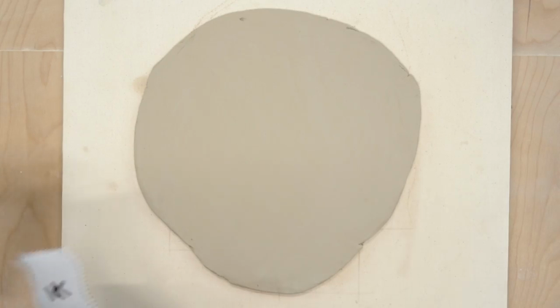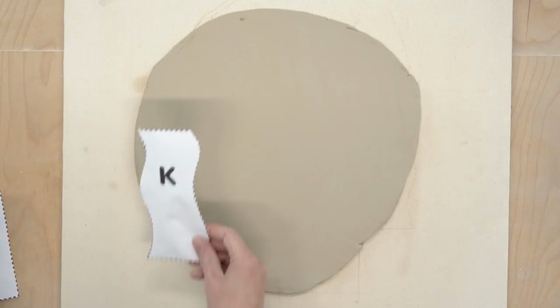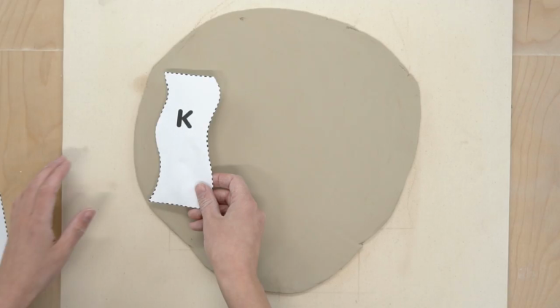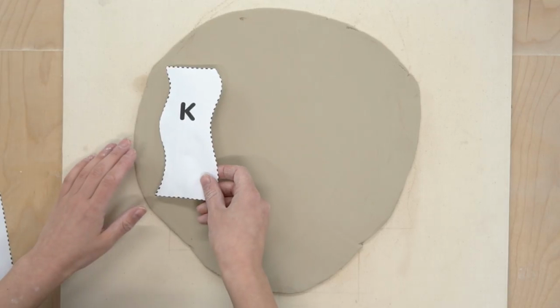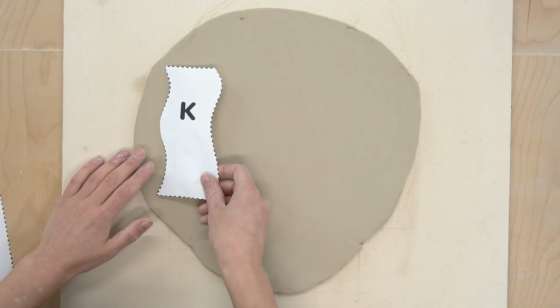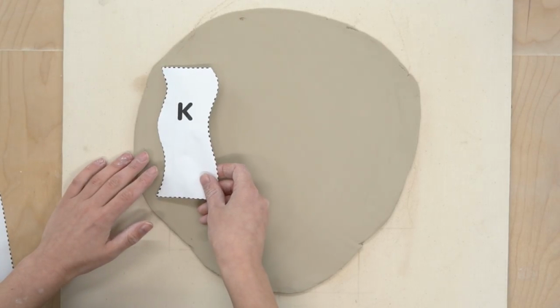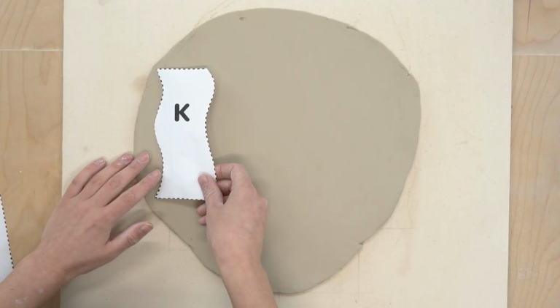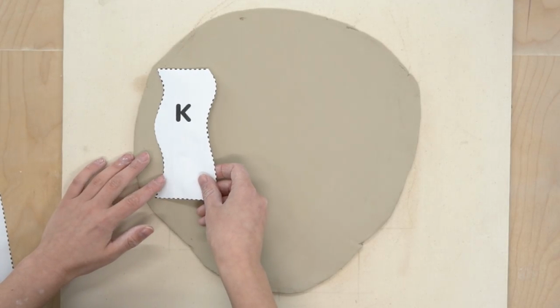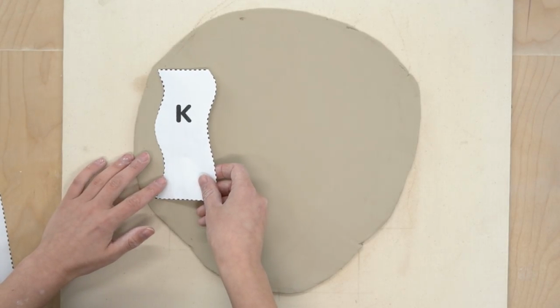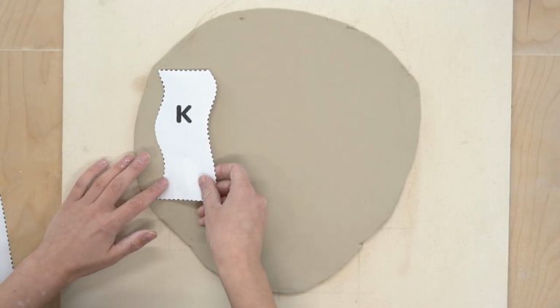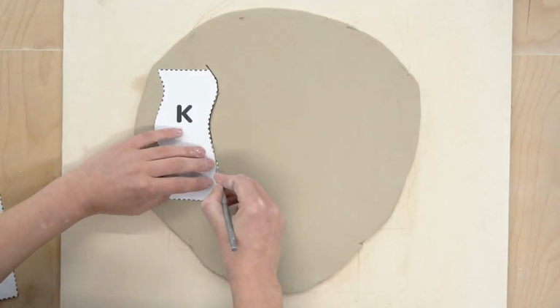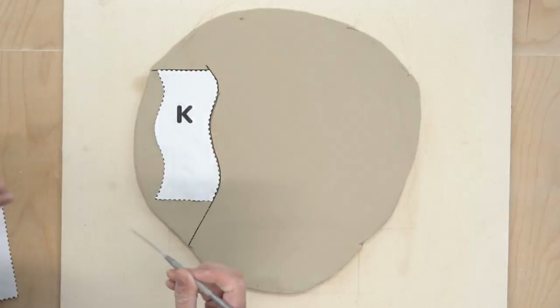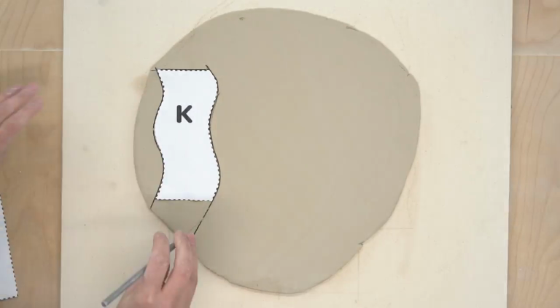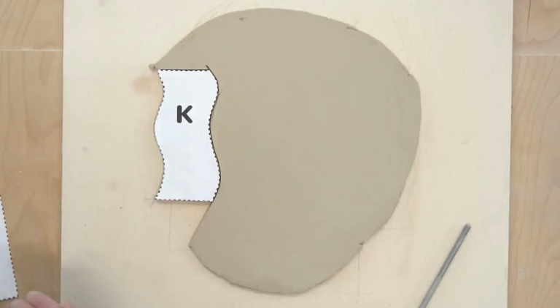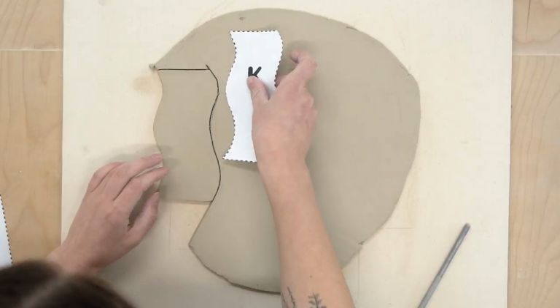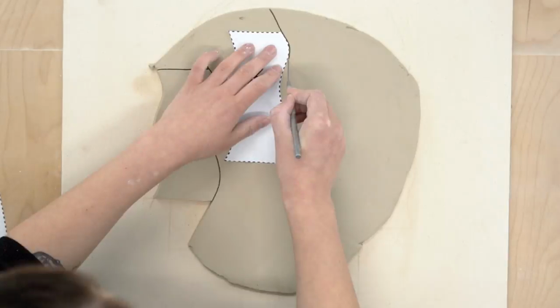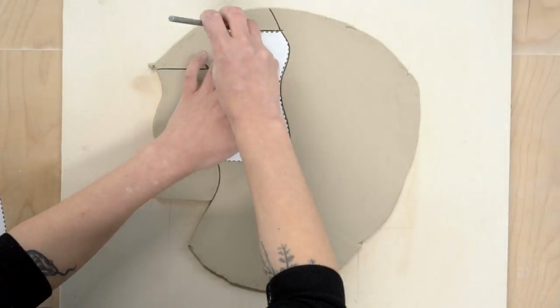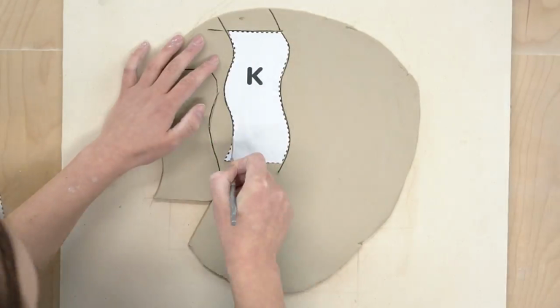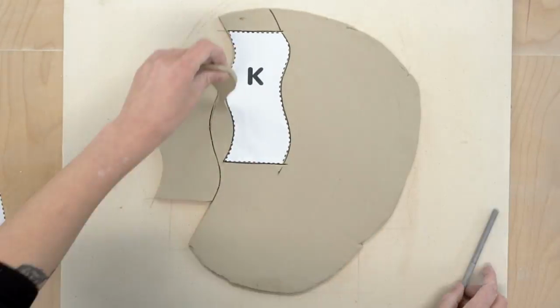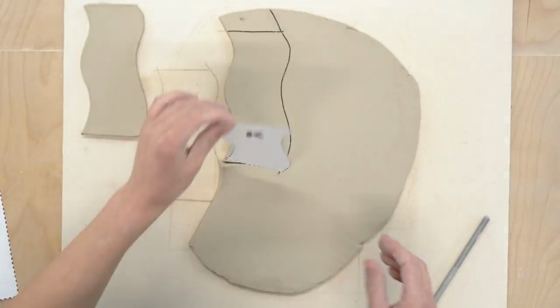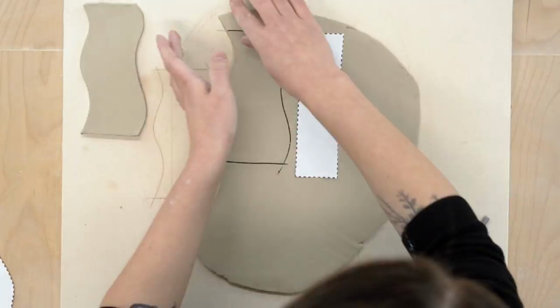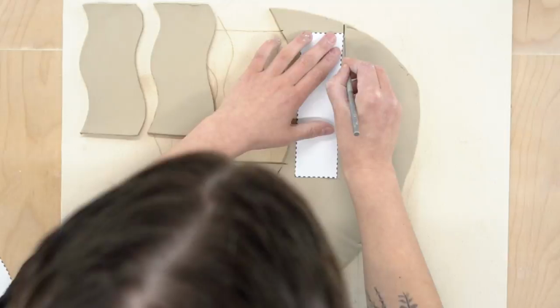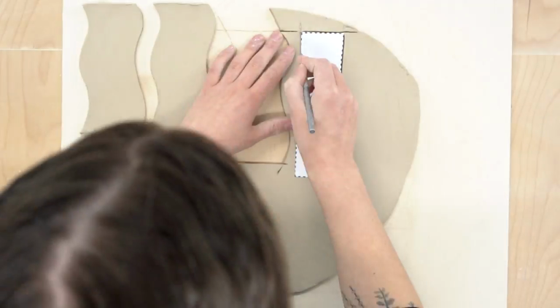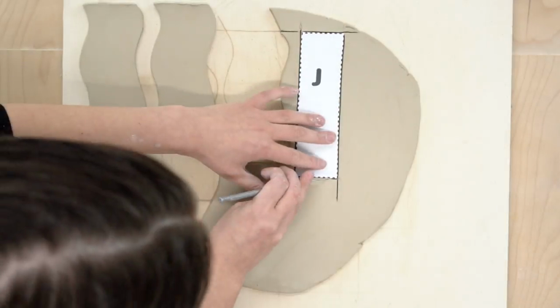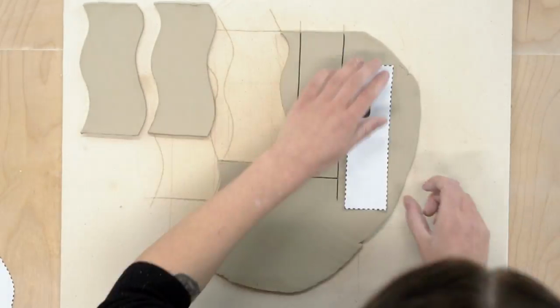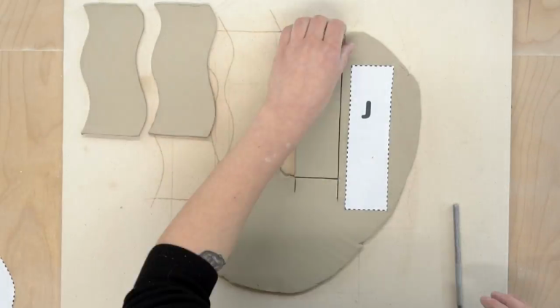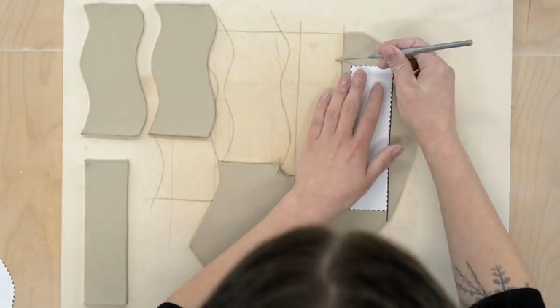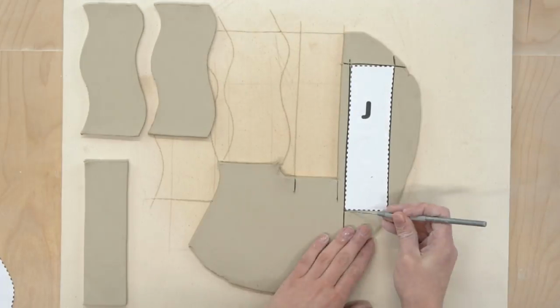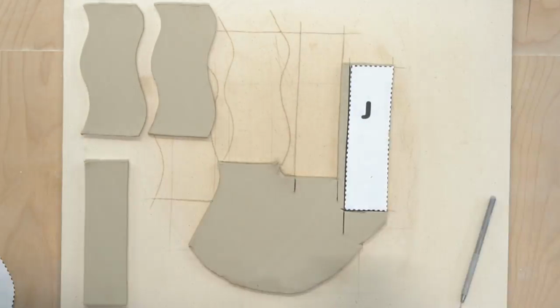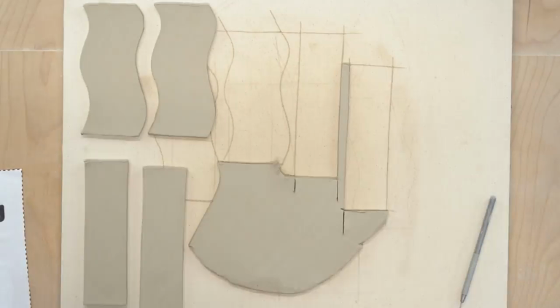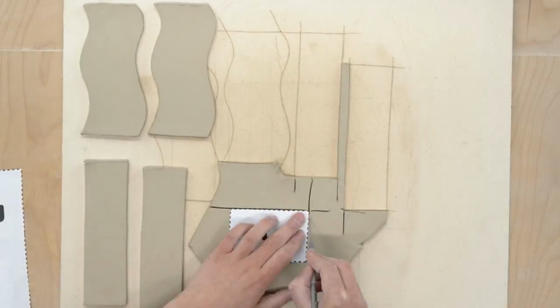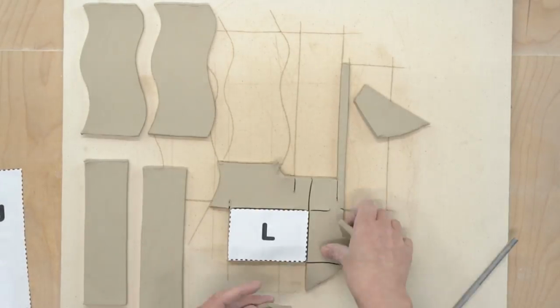Next you just lay down the templates and cut them out. You want to cut K and J out twice — those are the sides — and L out once. L is the bottom.